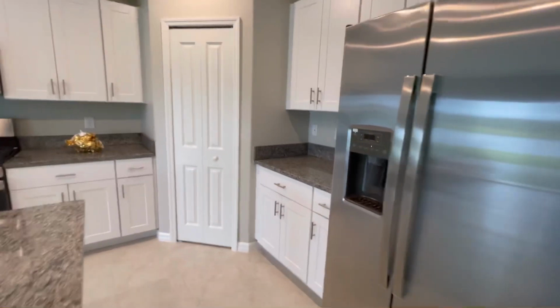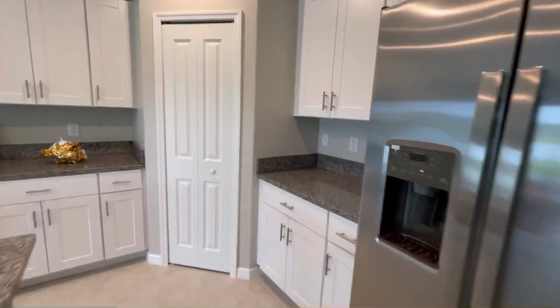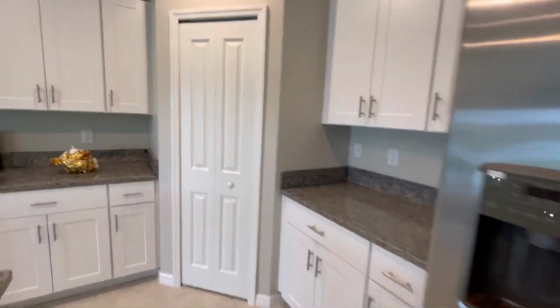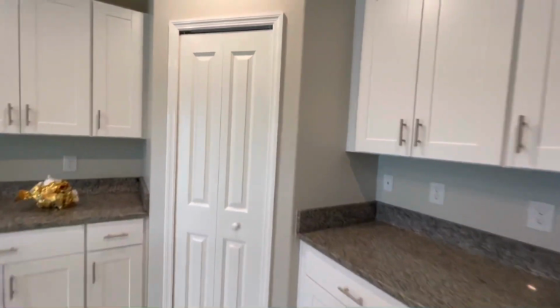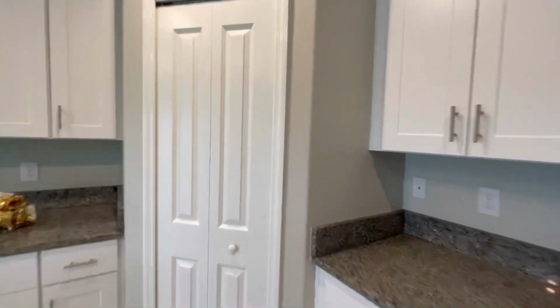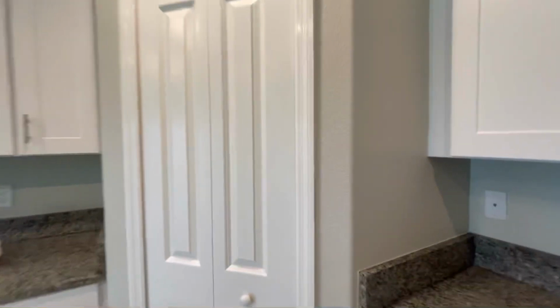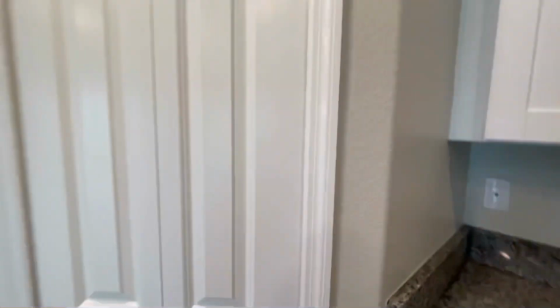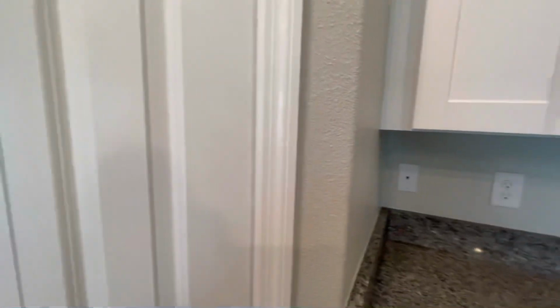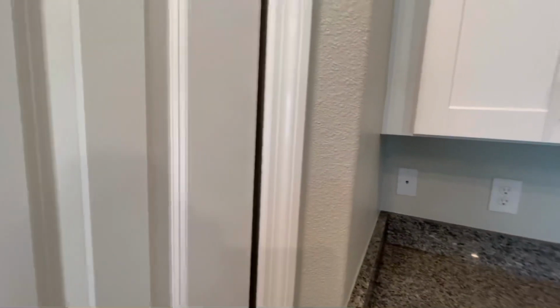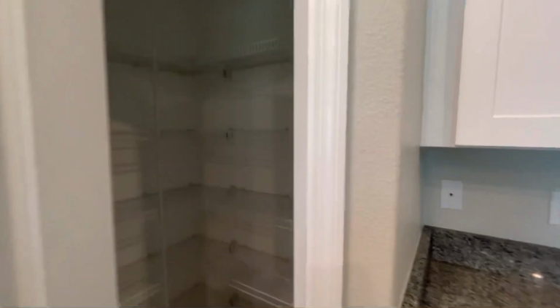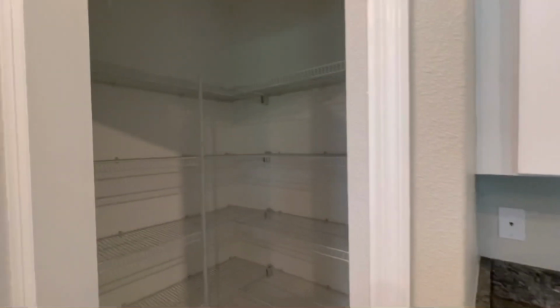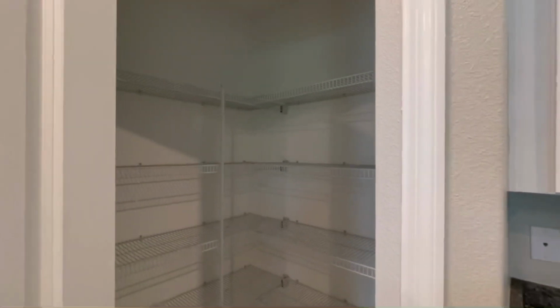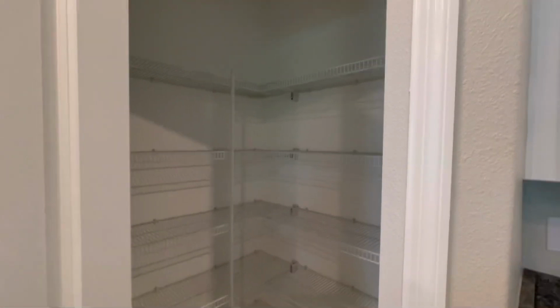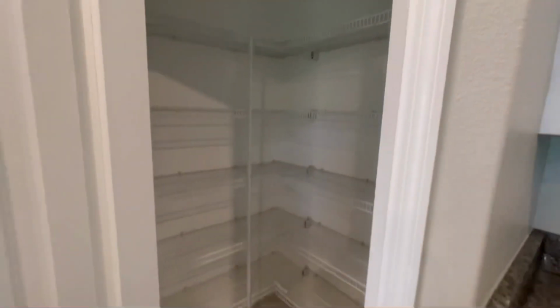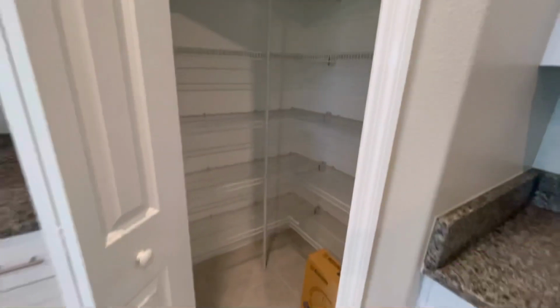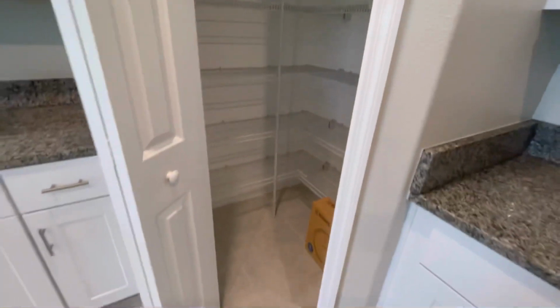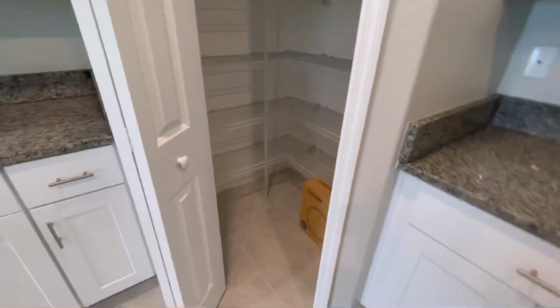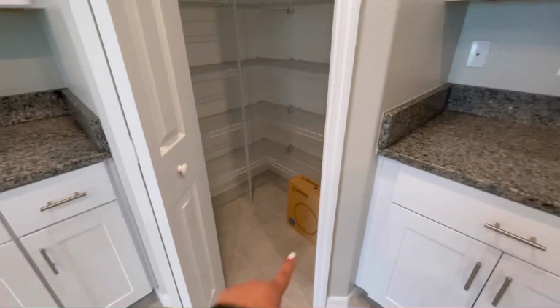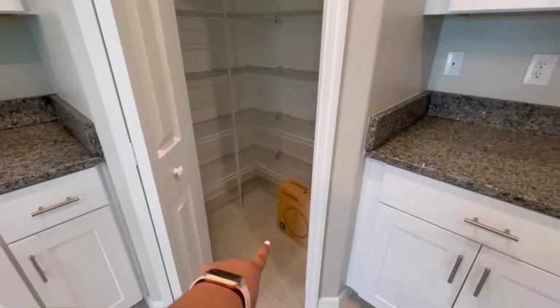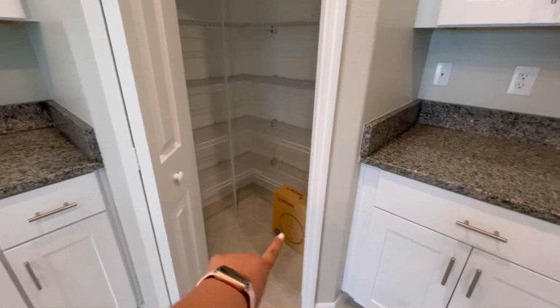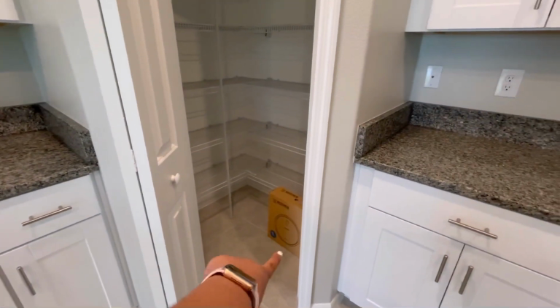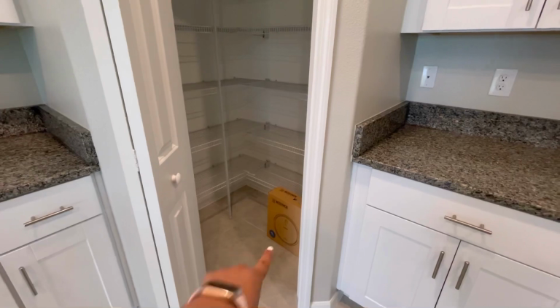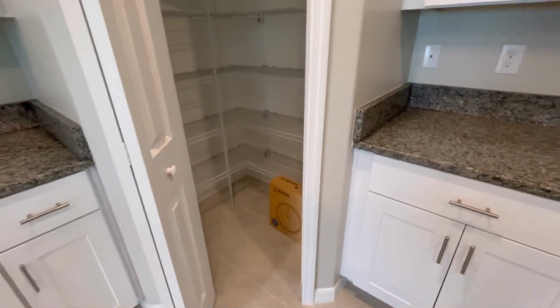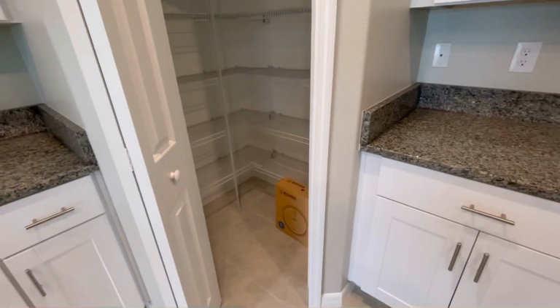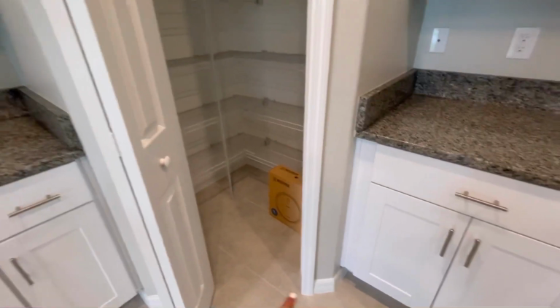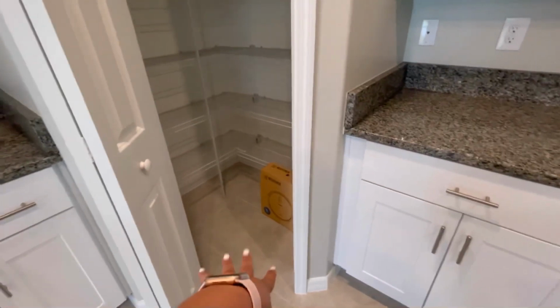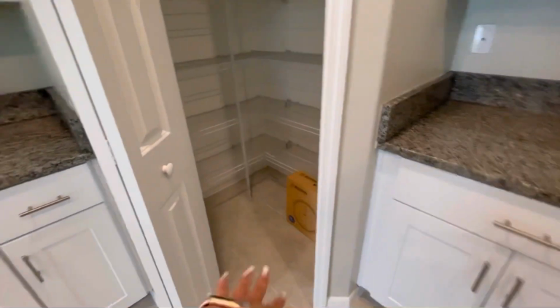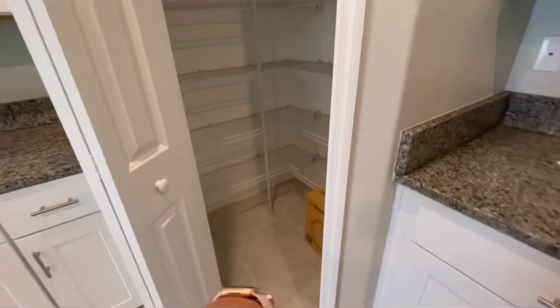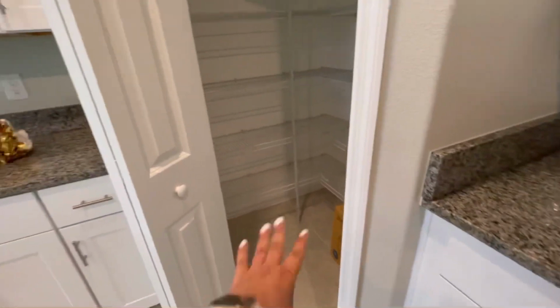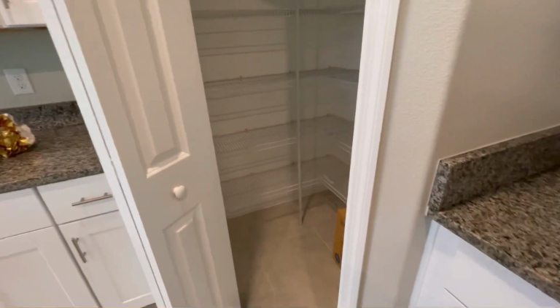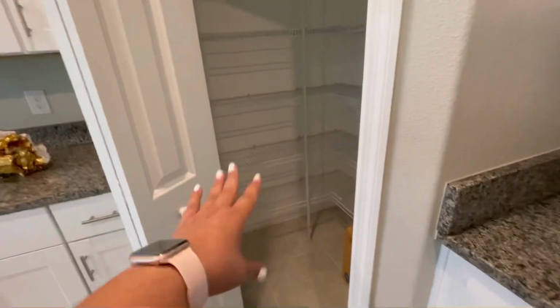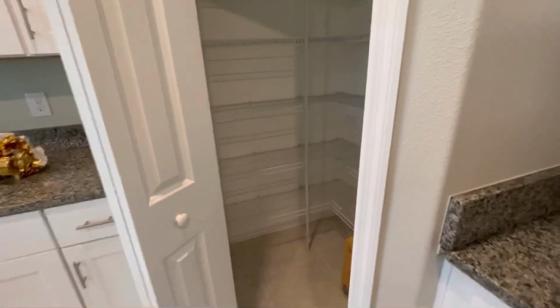And you can see this is a pantry — I have a walk-in pantry. And we are so excited. That was a gift from our realtor — it's like a robot vacuum.